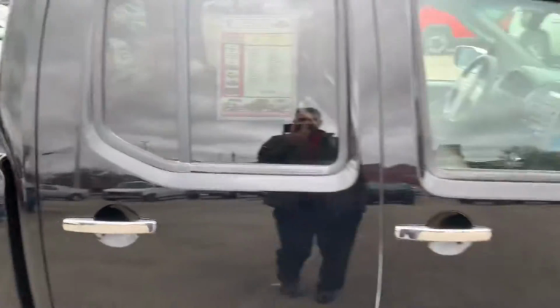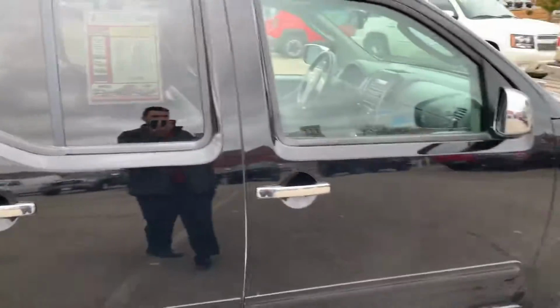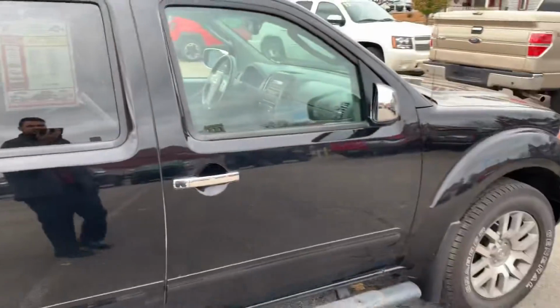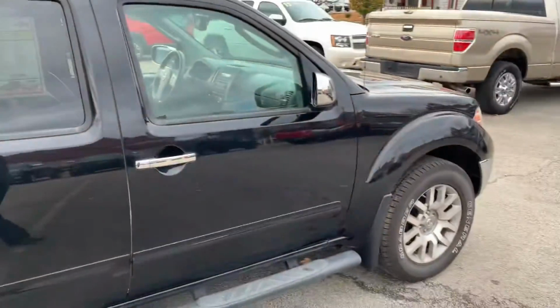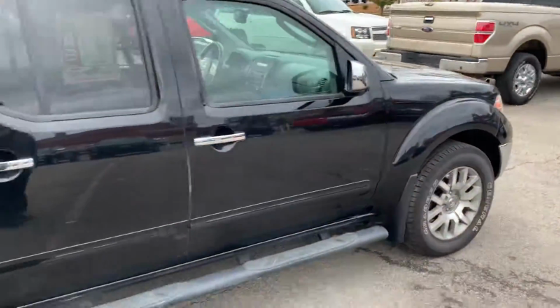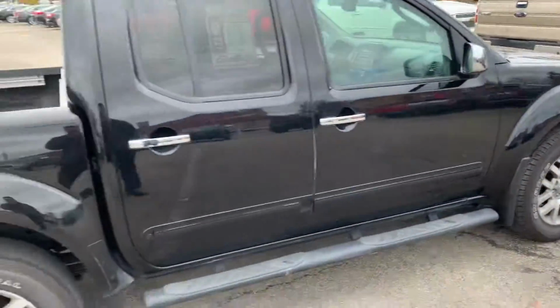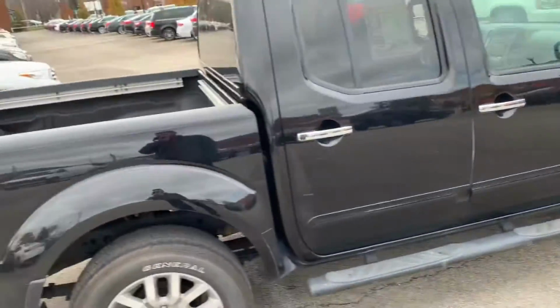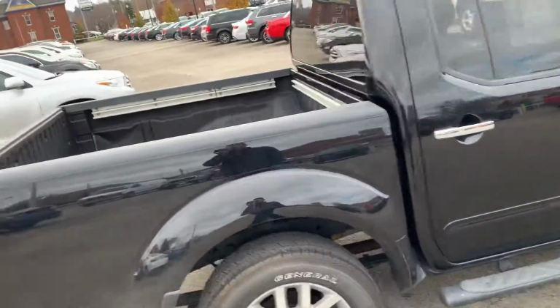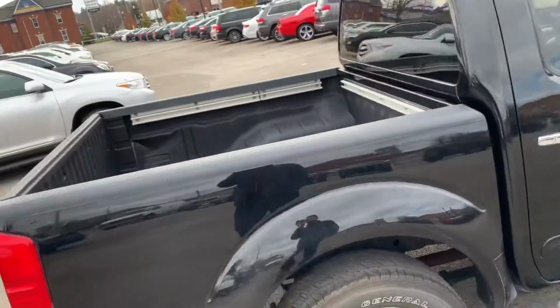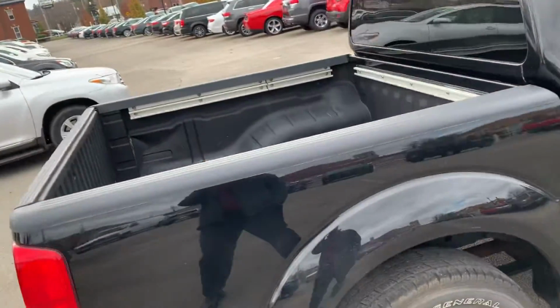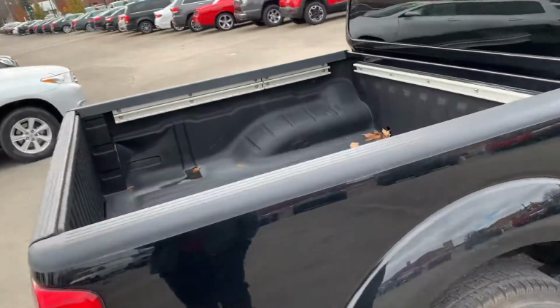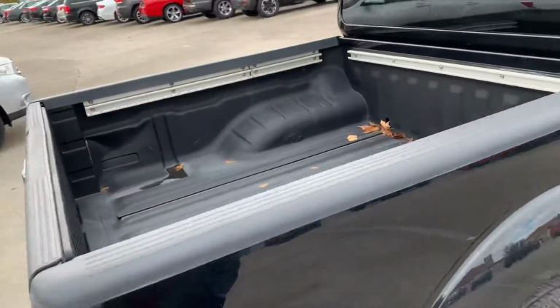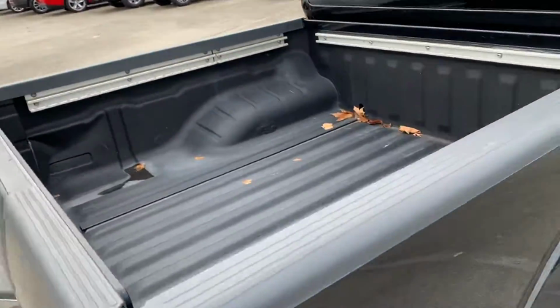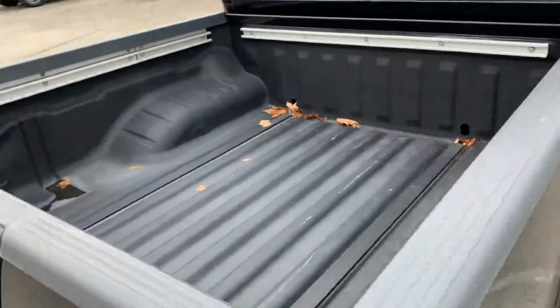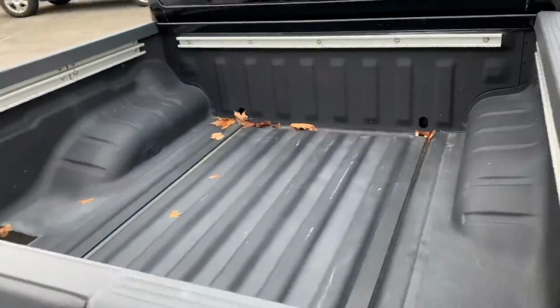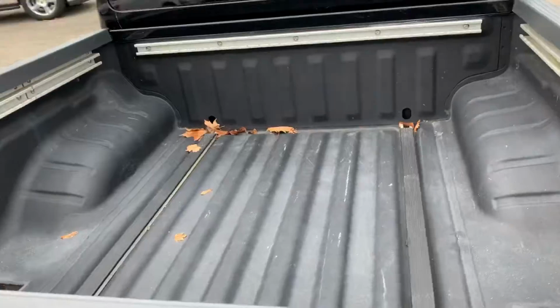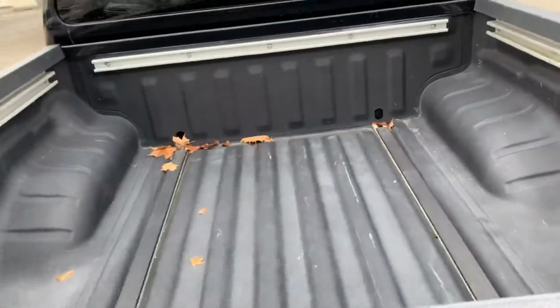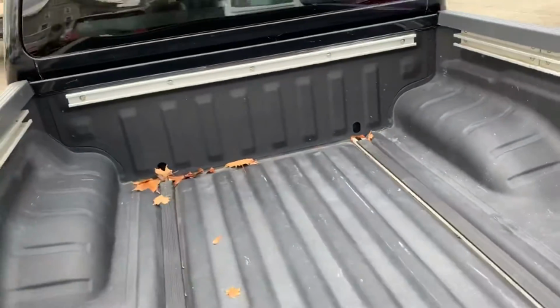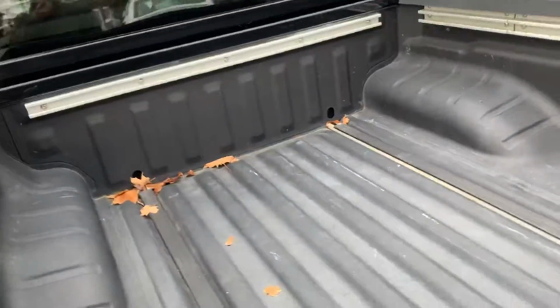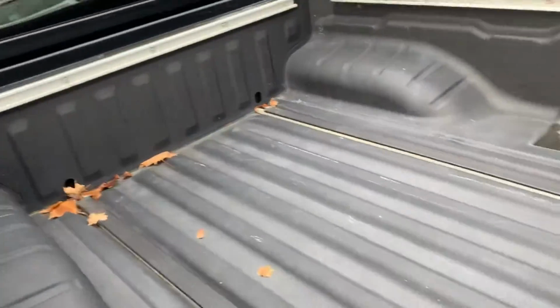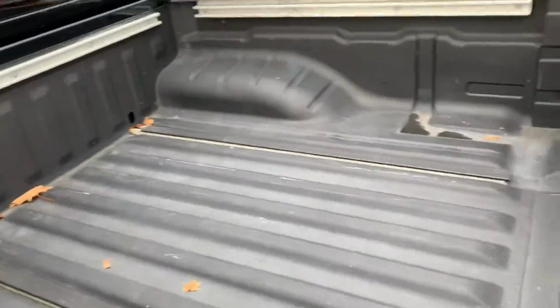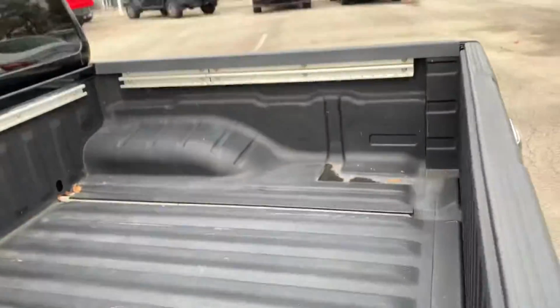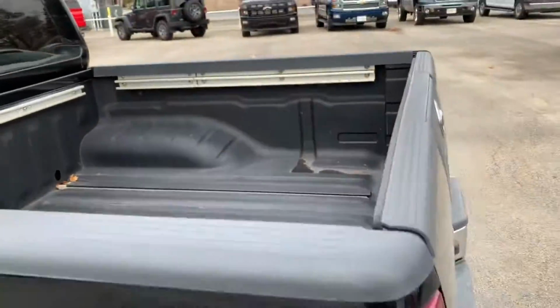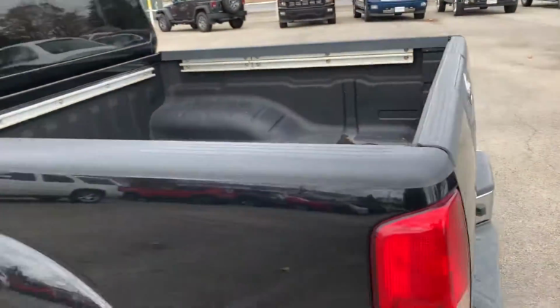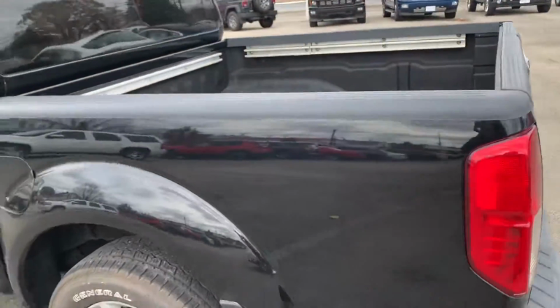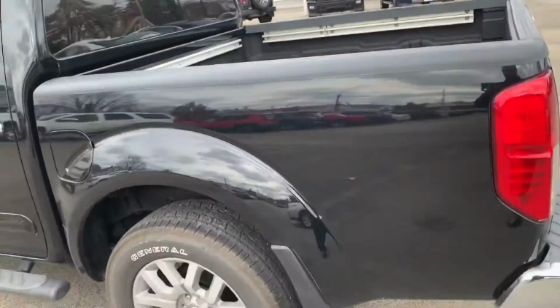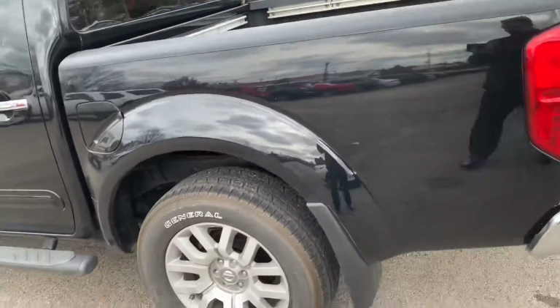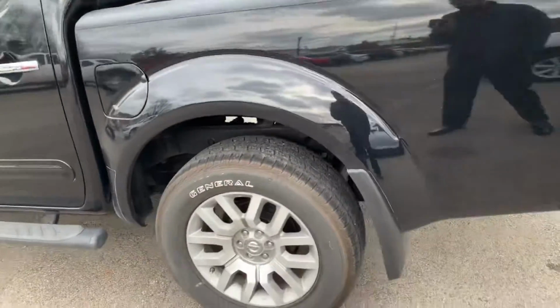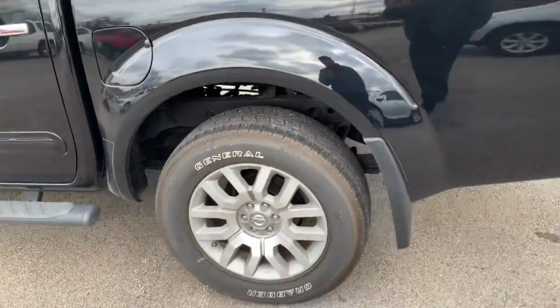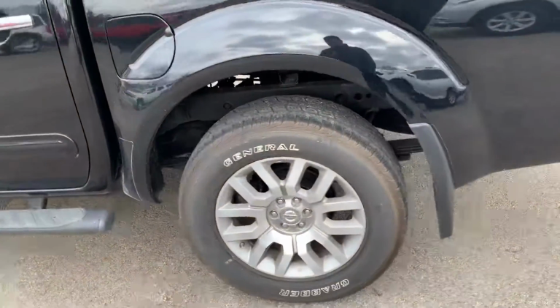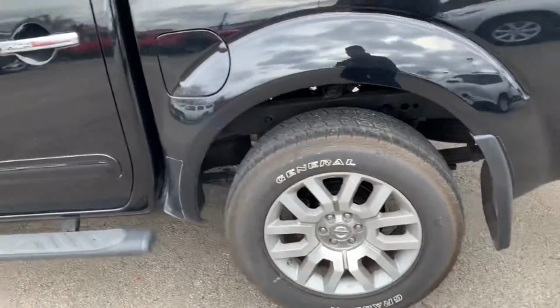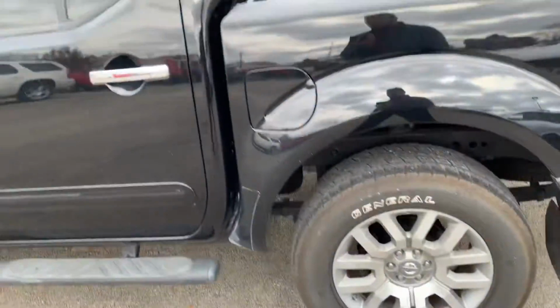The body is in awesome shape, spray-in bed liner as you can see up in here. Bed's in awesome shape. The whole truck is phenomenal — rims, good tire tread.